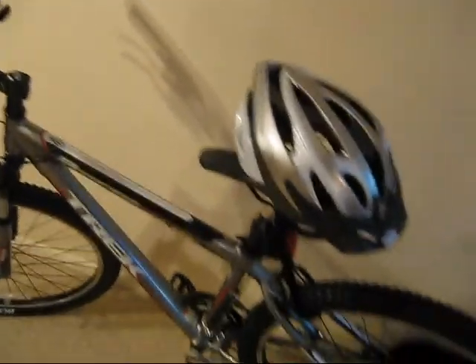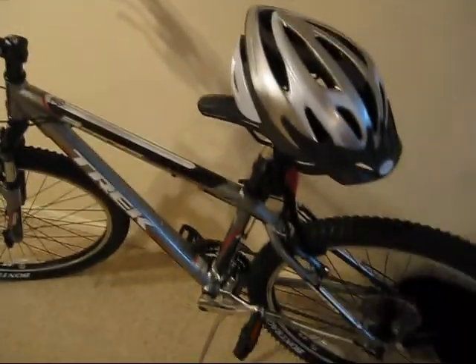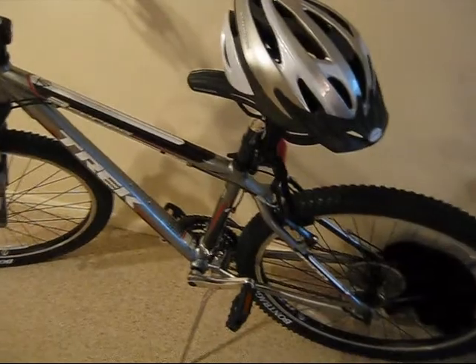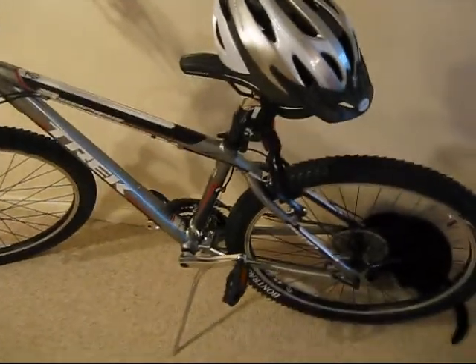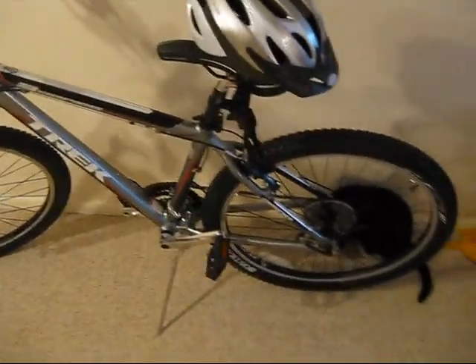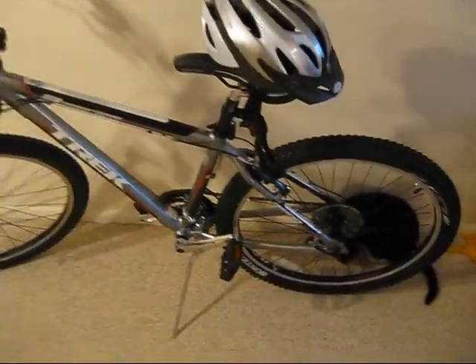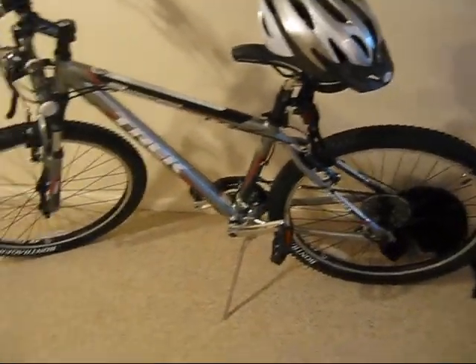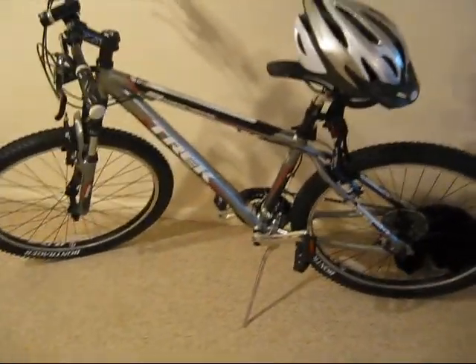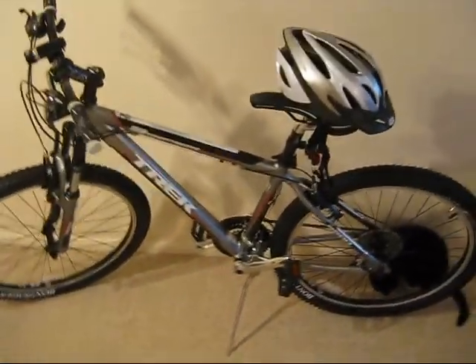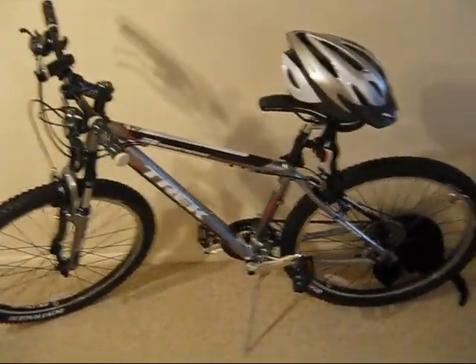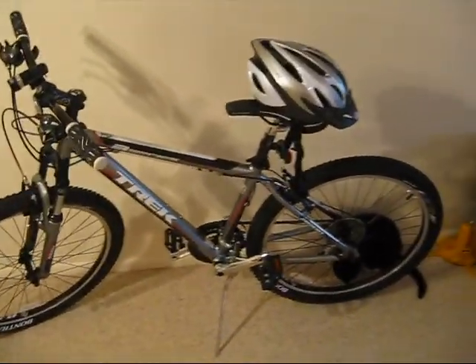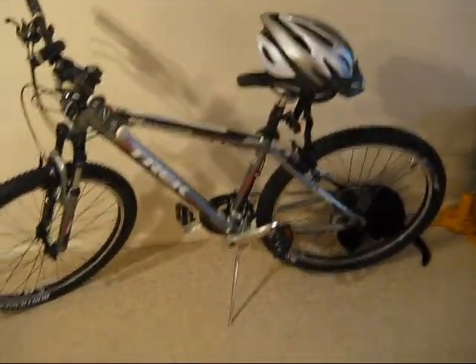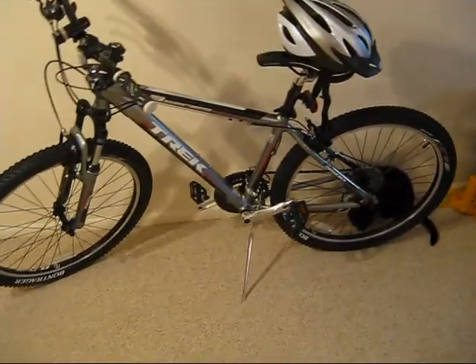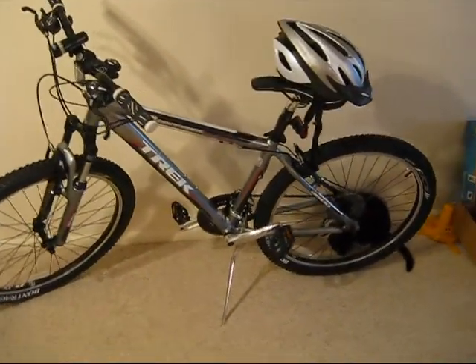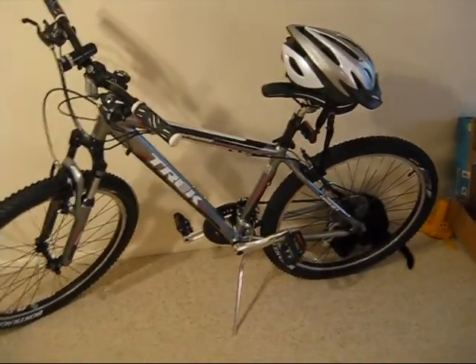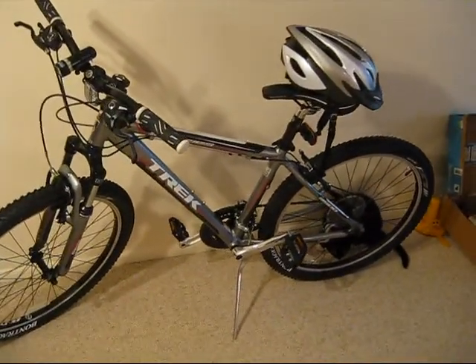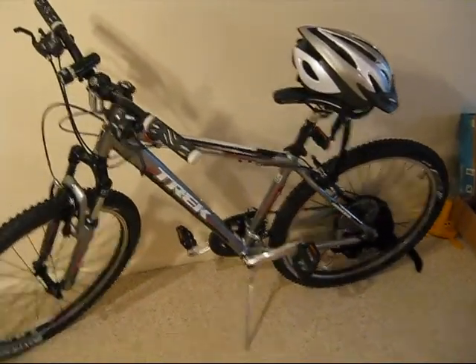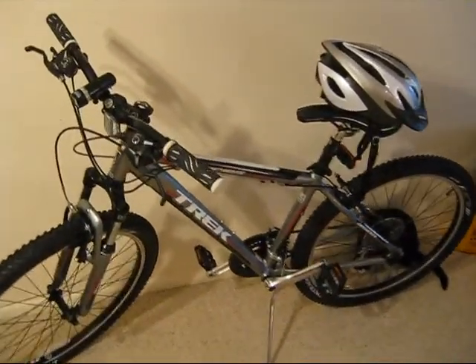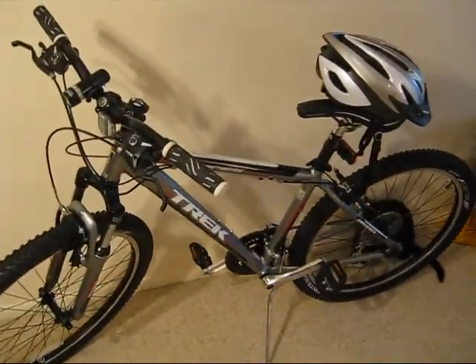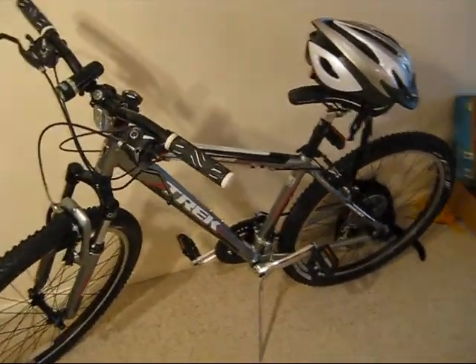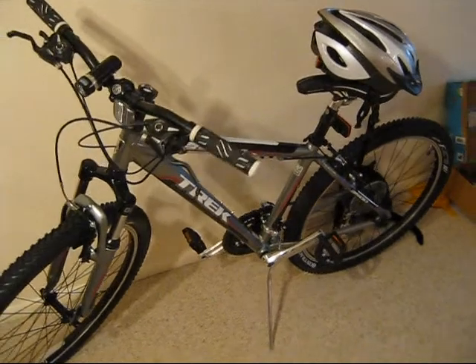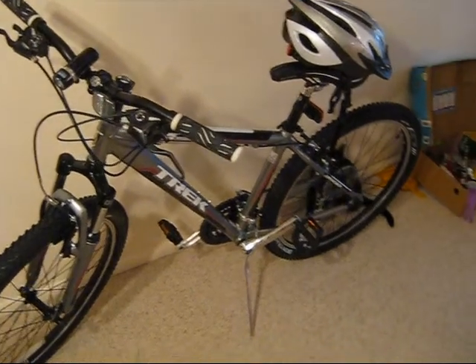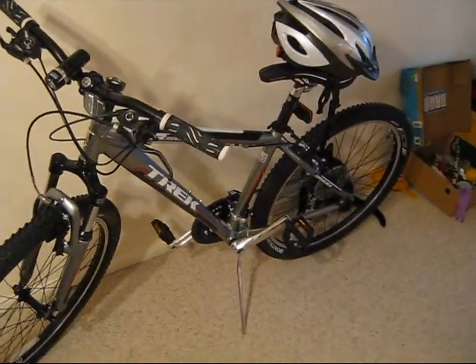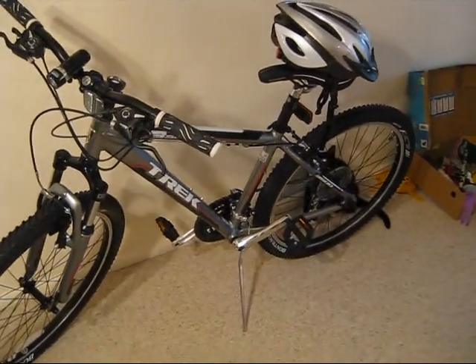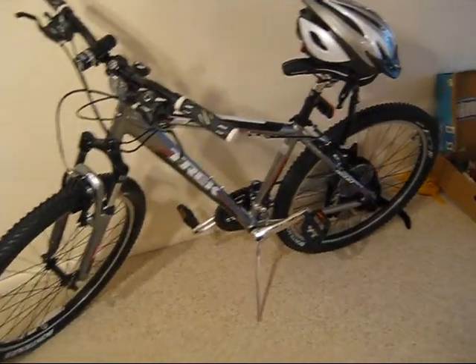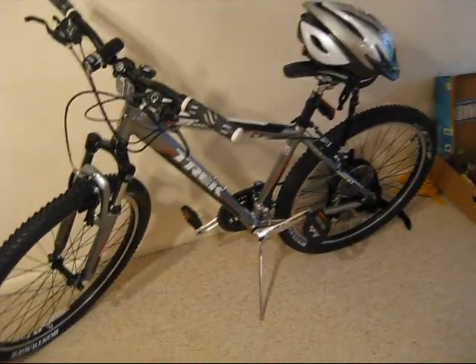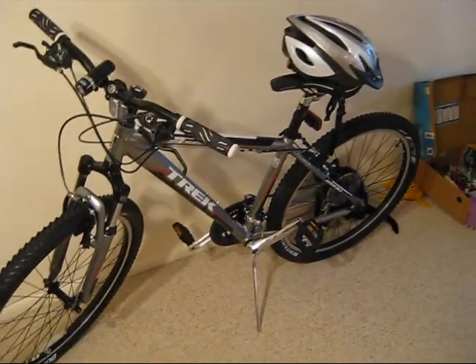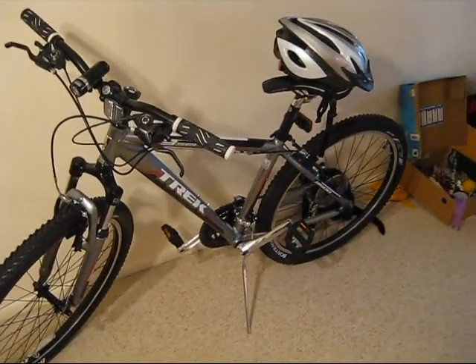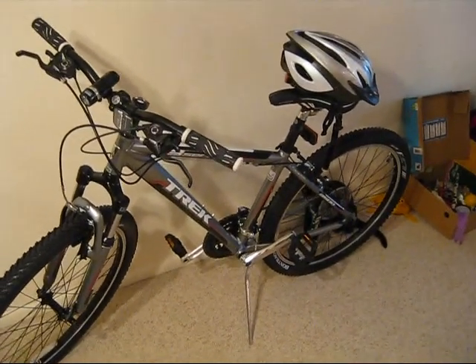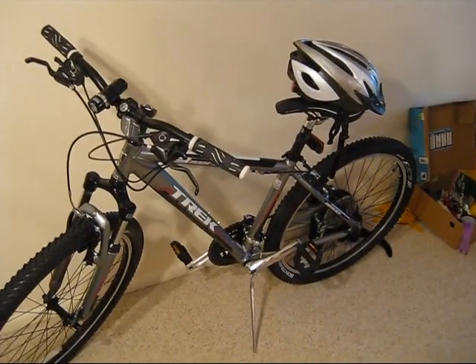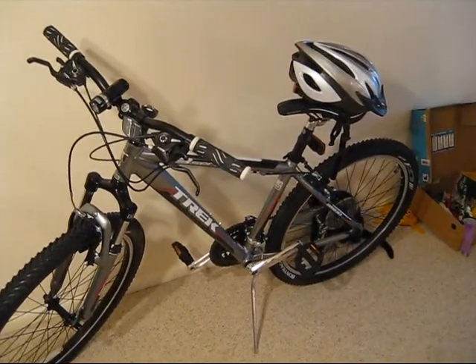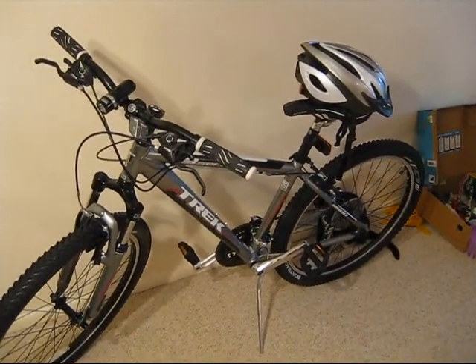So that's my bicycle — 2010 Trek 3500 mountain bike.